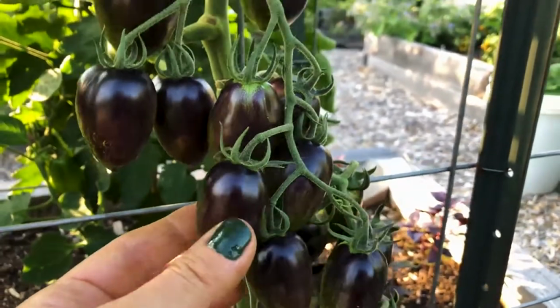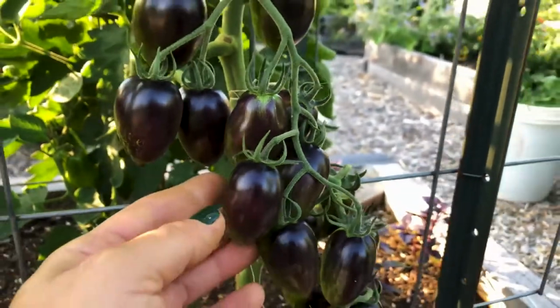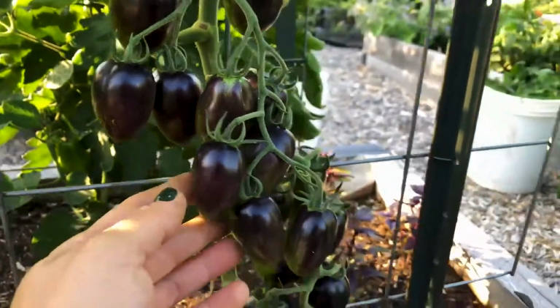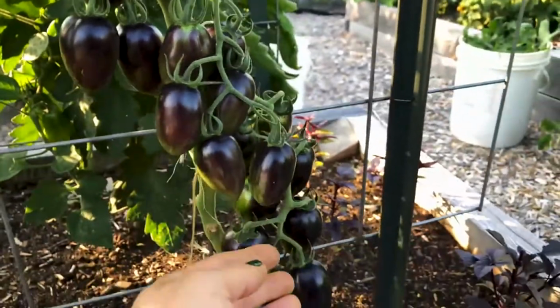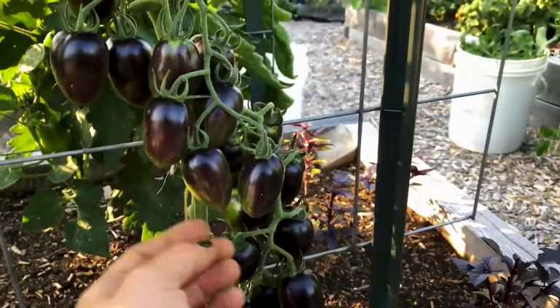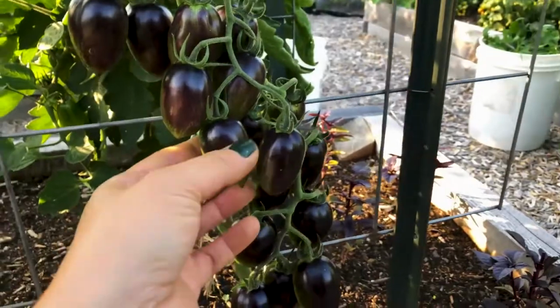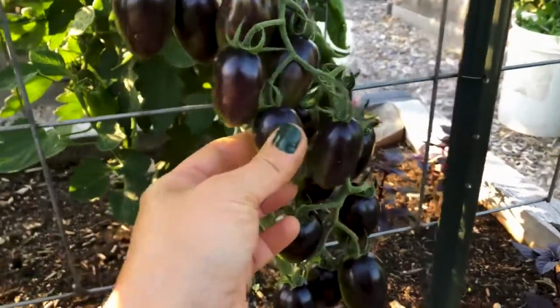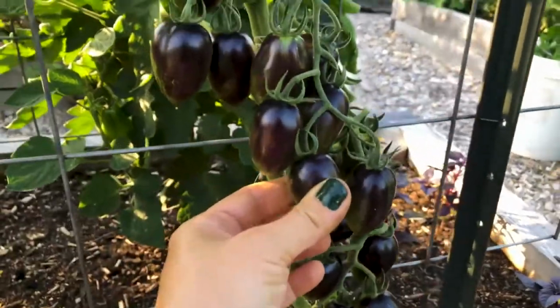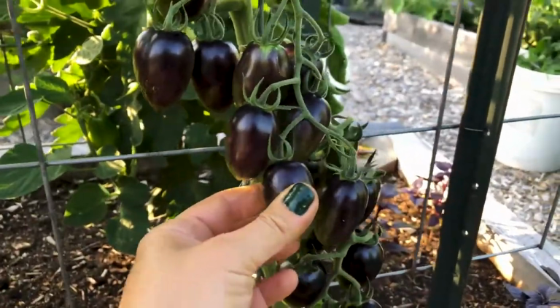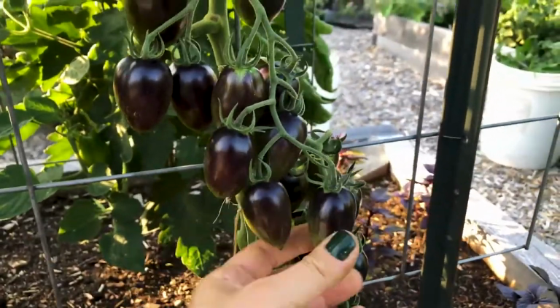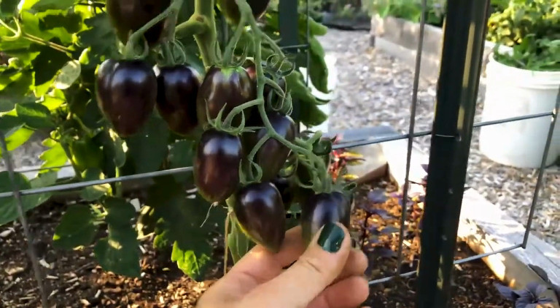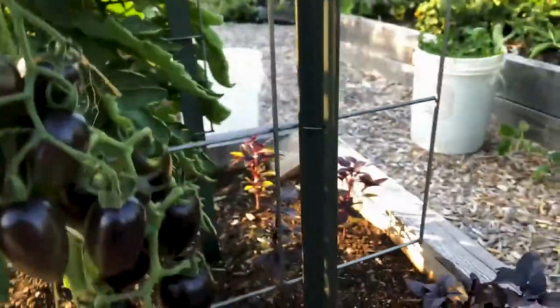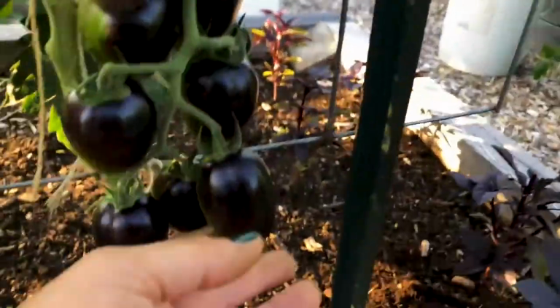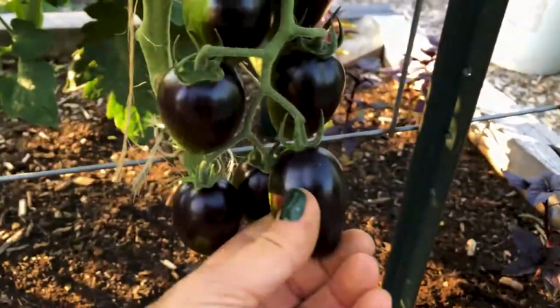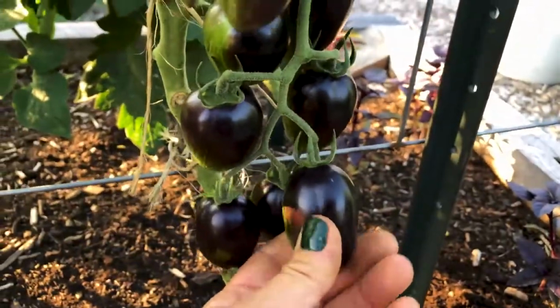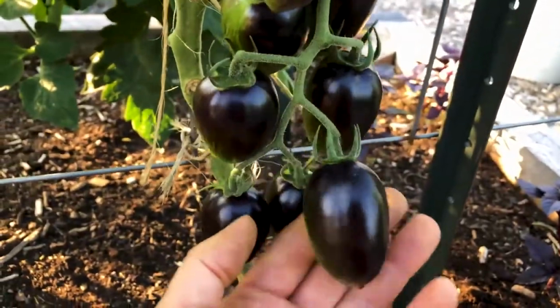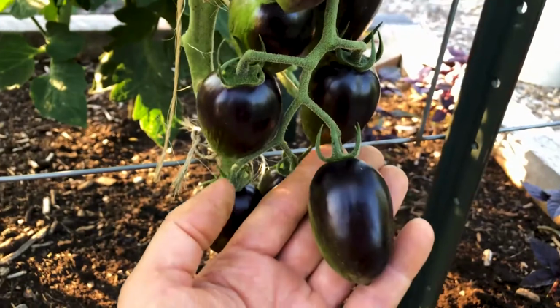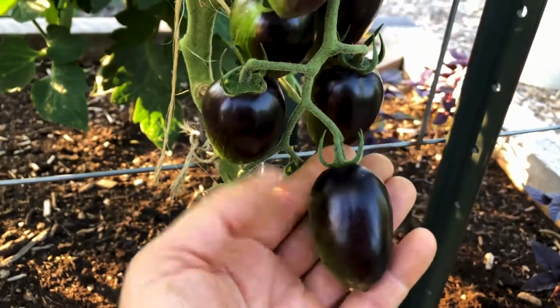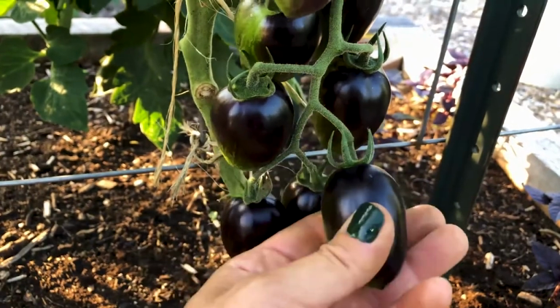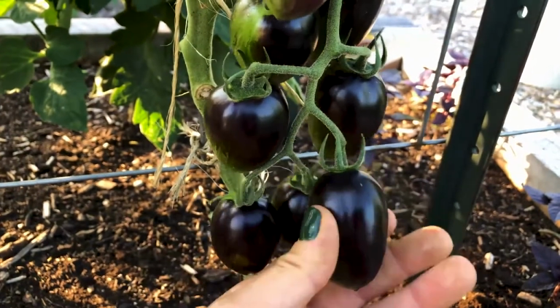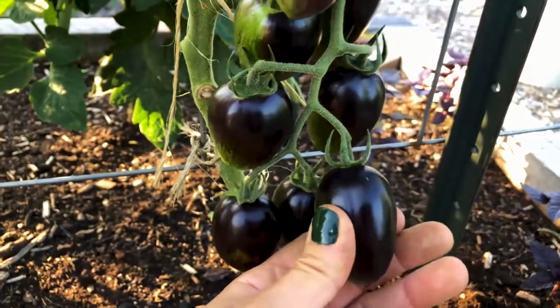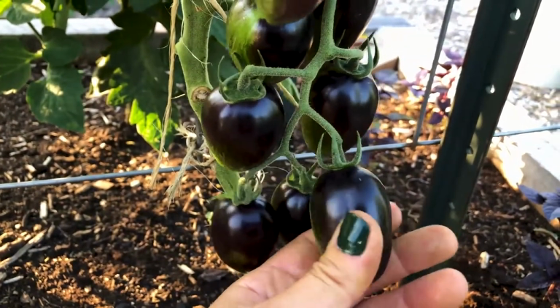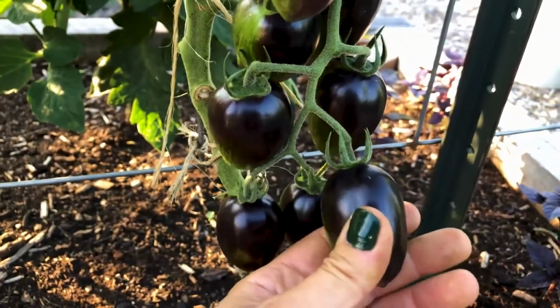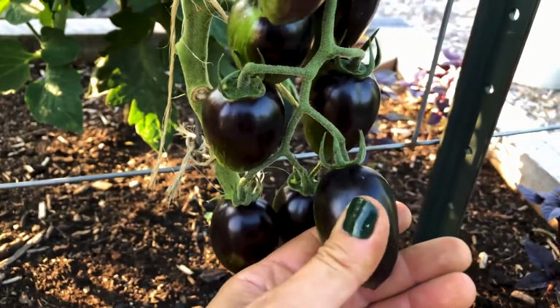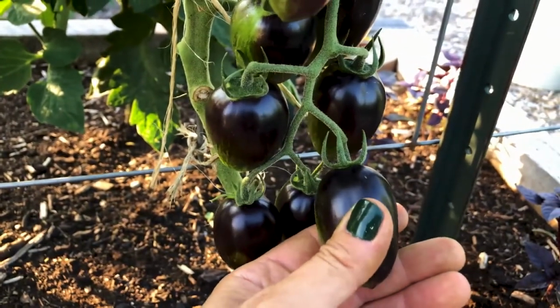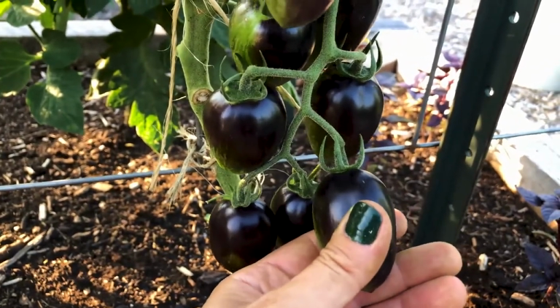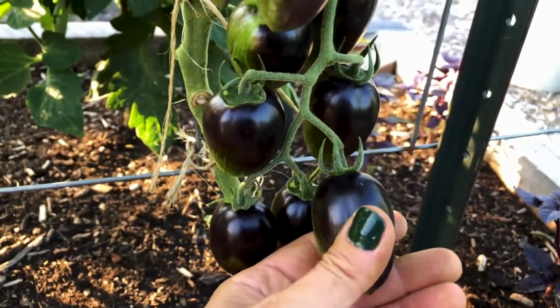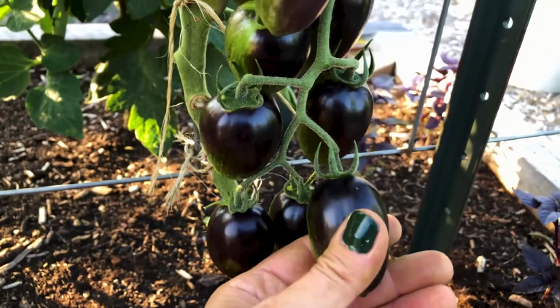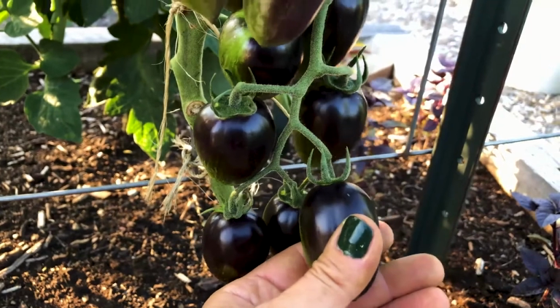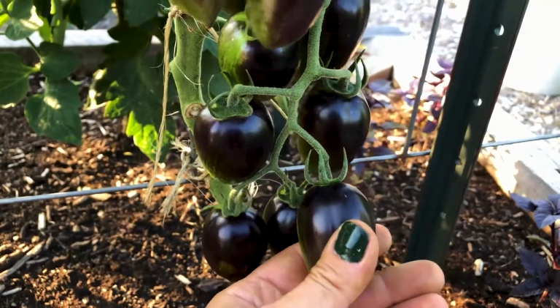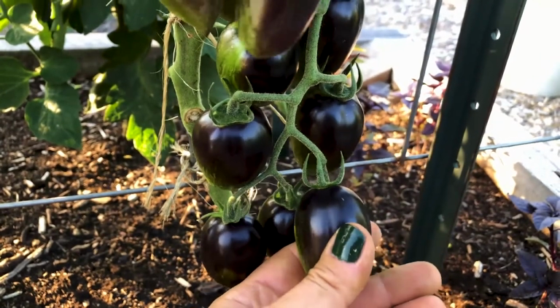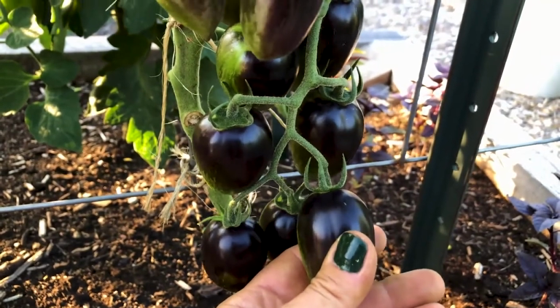Now here's a few things to look out for. Number one, you want to be sure that the tomato has some give. Now these here at the bottom look like they're ready because the size is a good size, however in pressing them gently there is no softness — no give whatsoever.